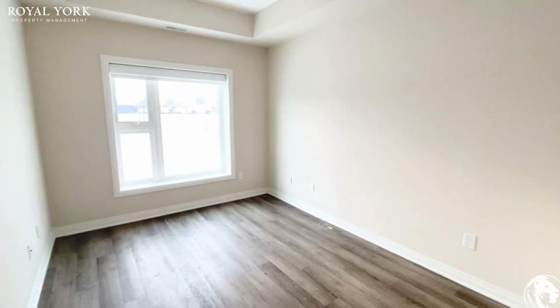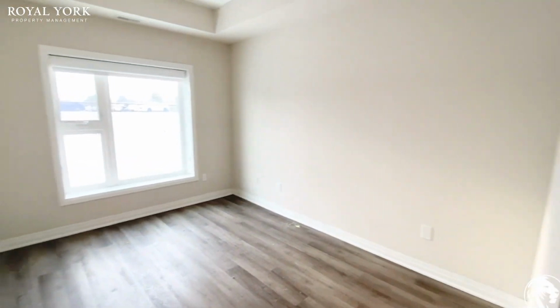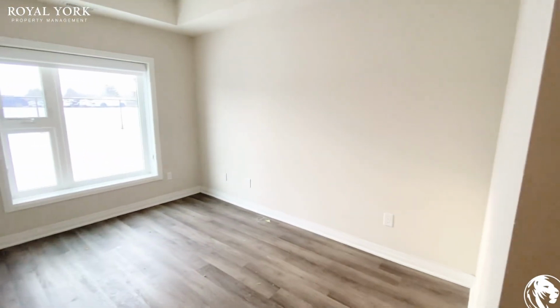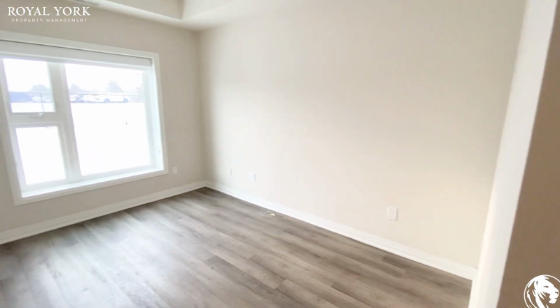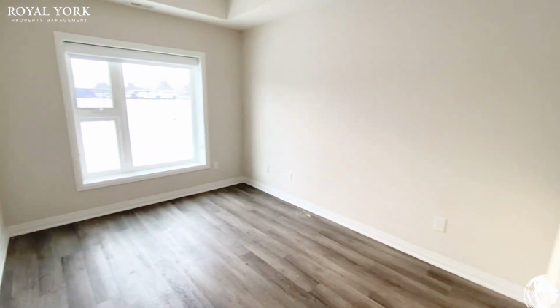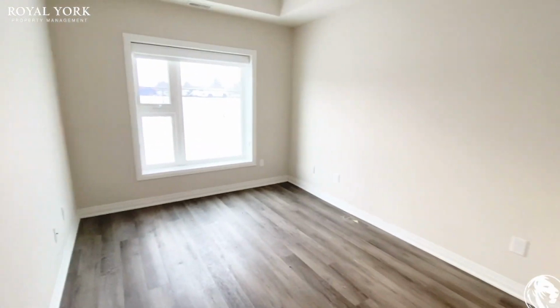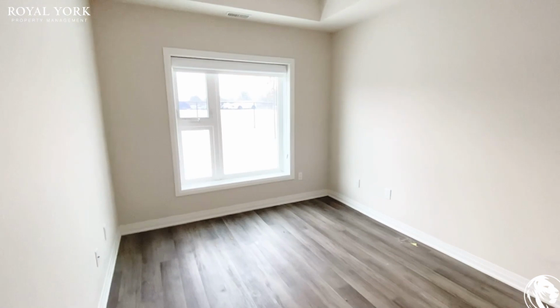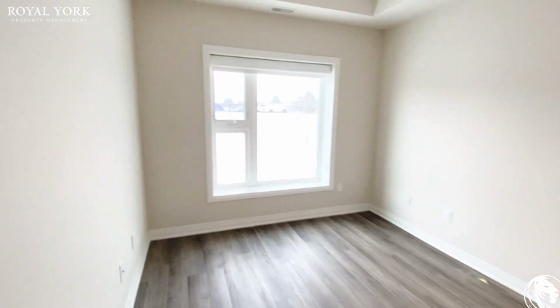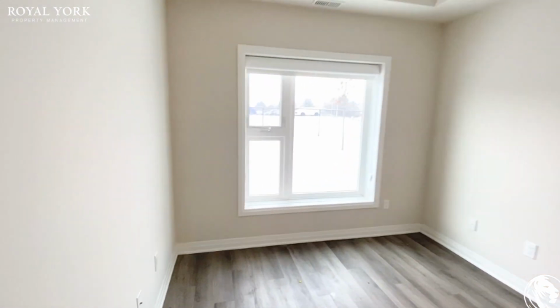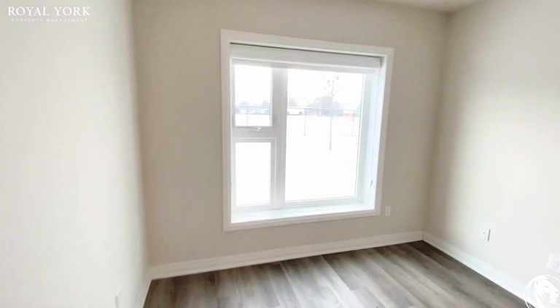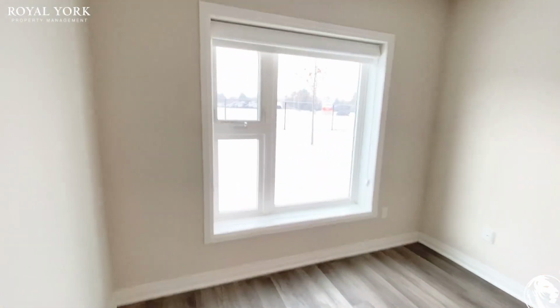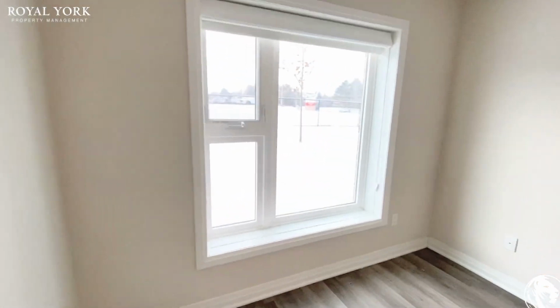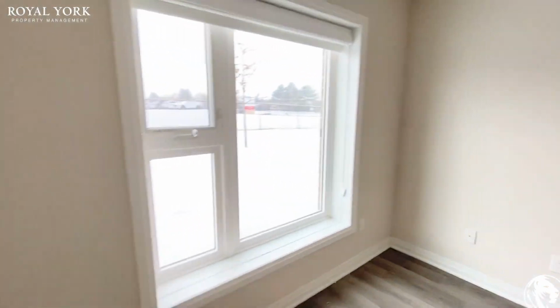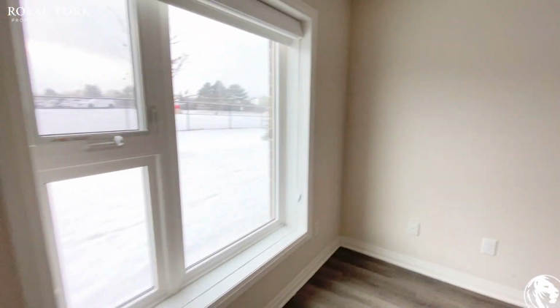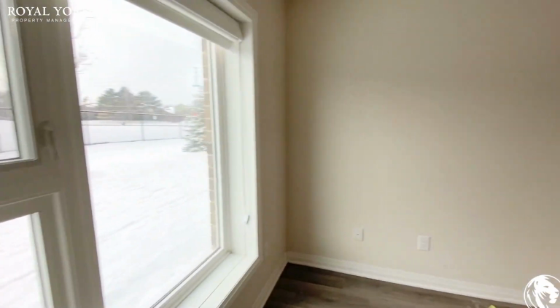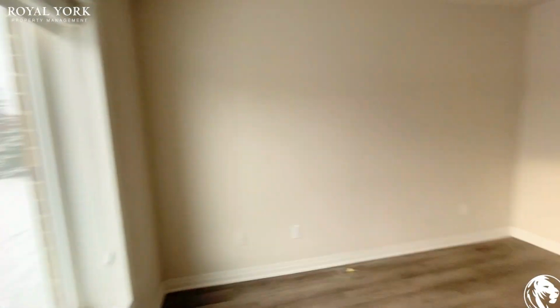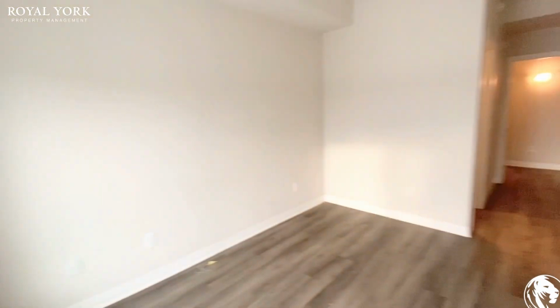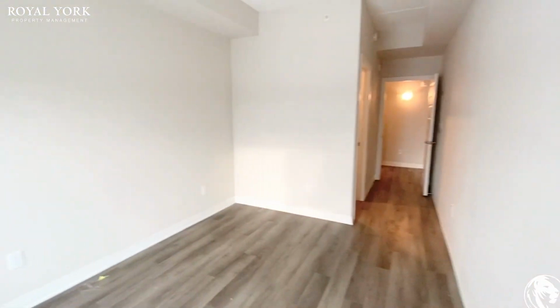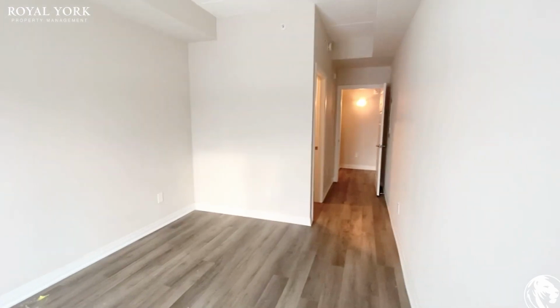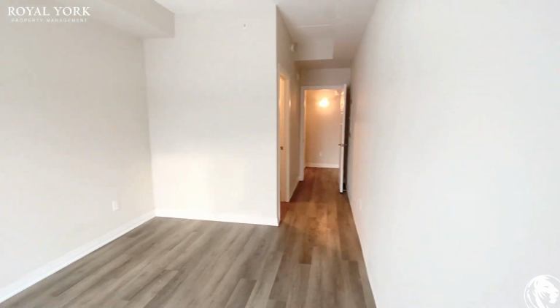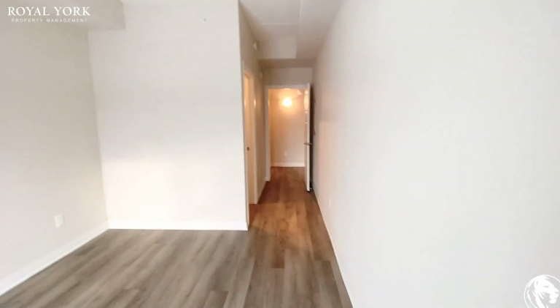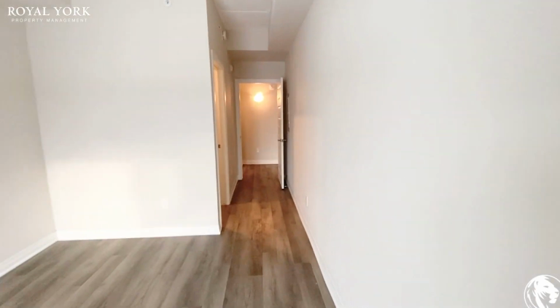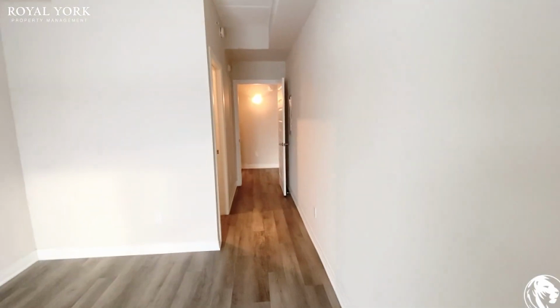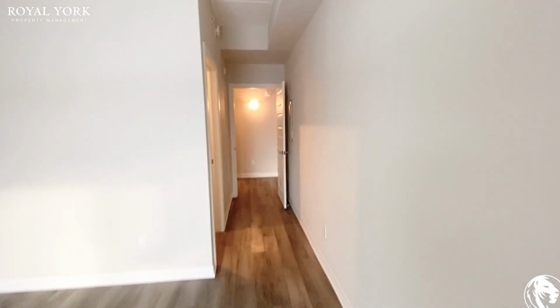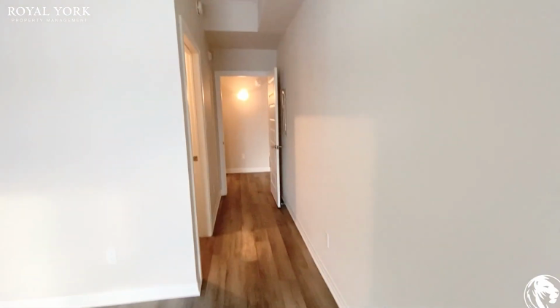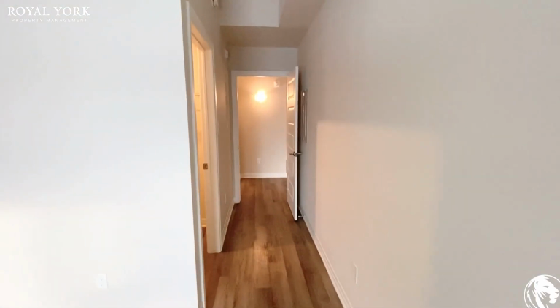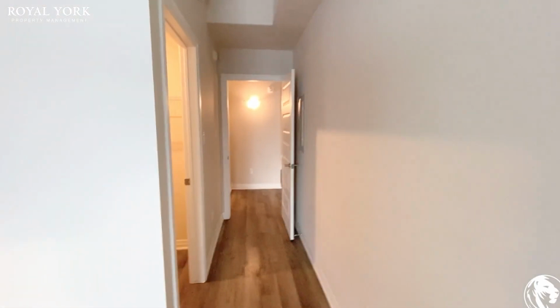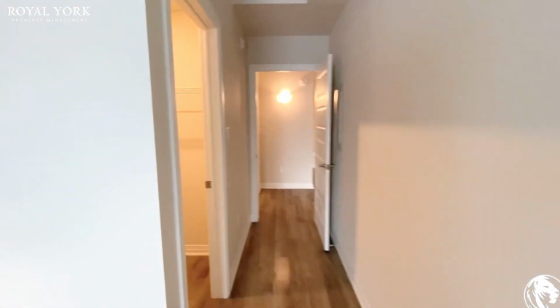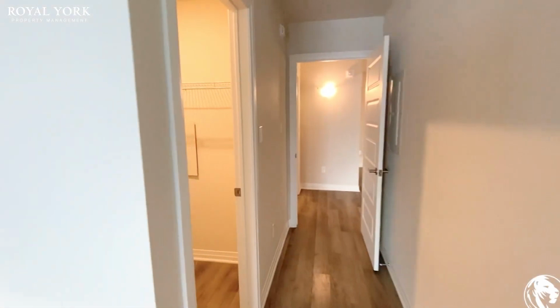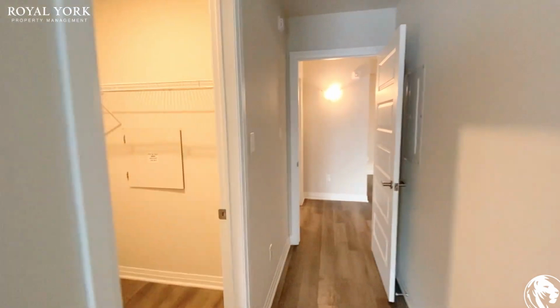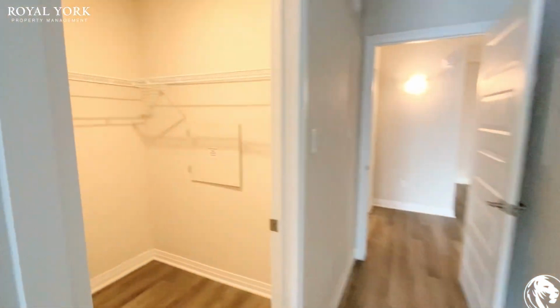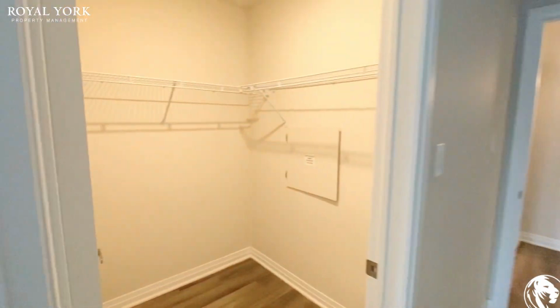And here is the second bedroom. This bedroom can also fit a queen-size bed with two nightstand tables on each side comfortably, with a nice large window as well. It has such great light in here.